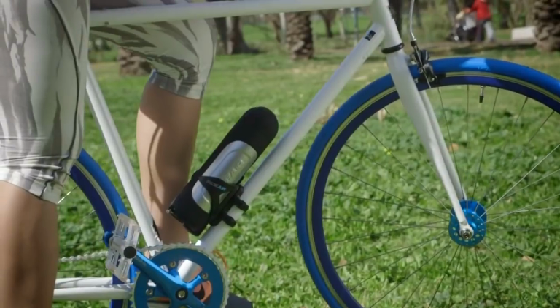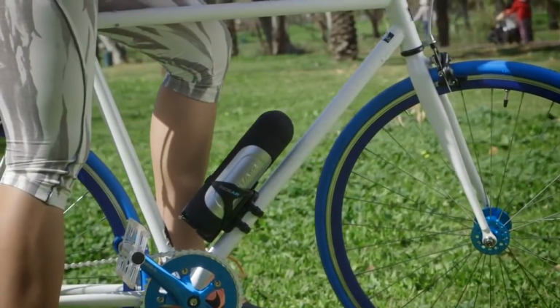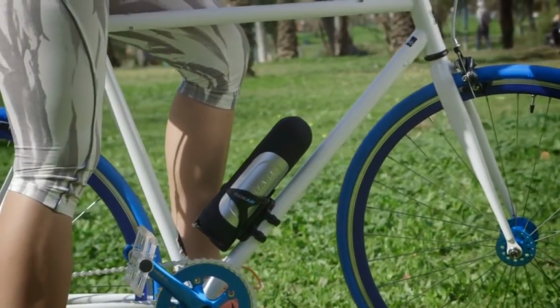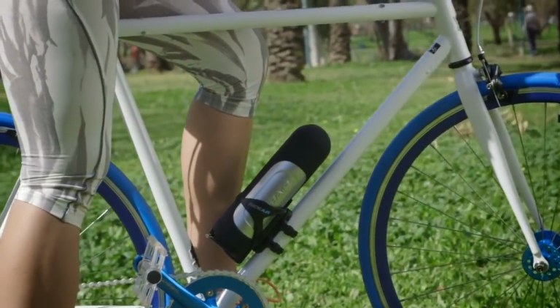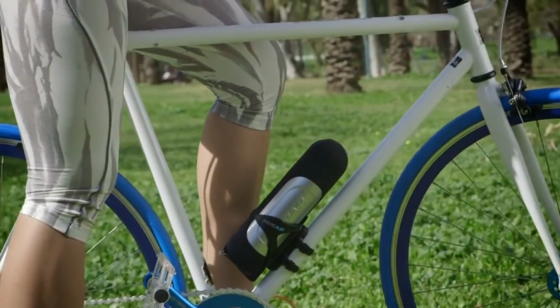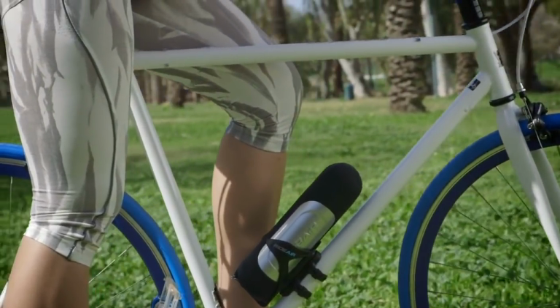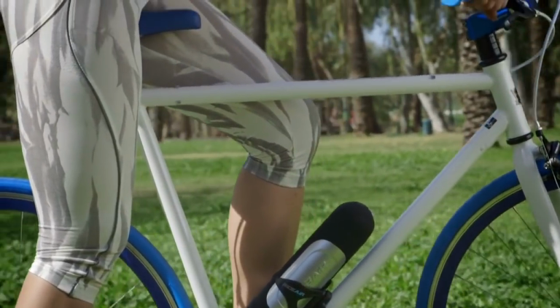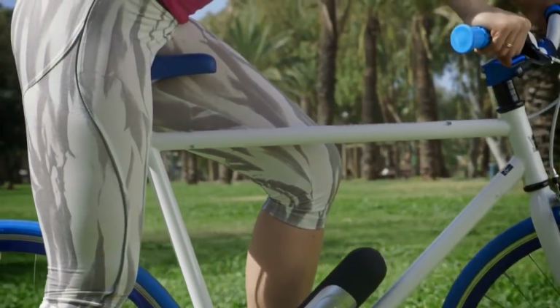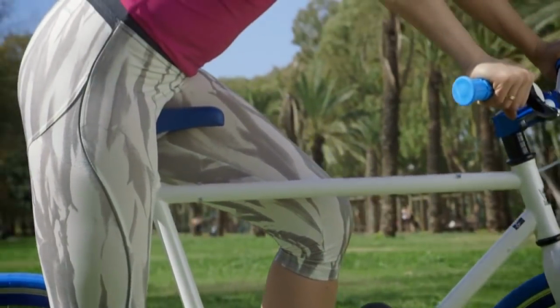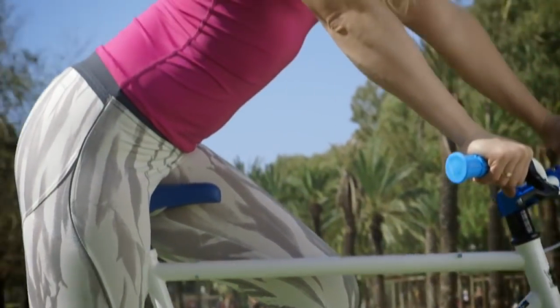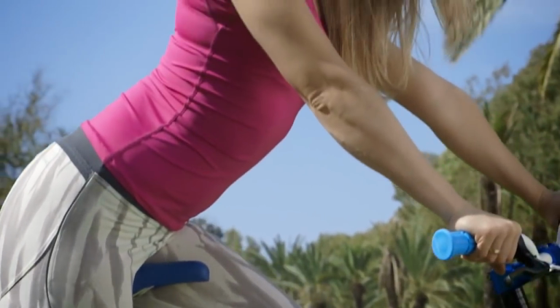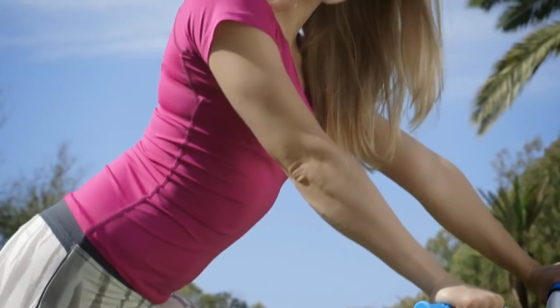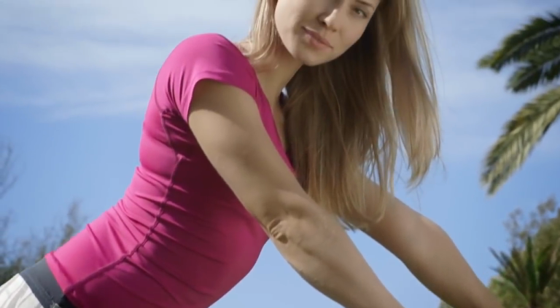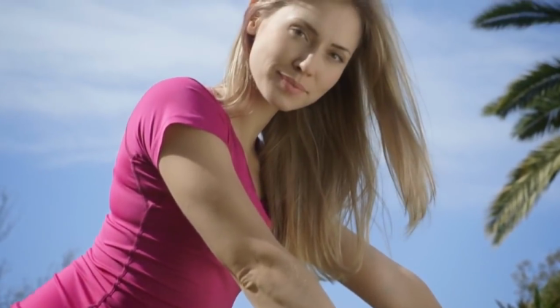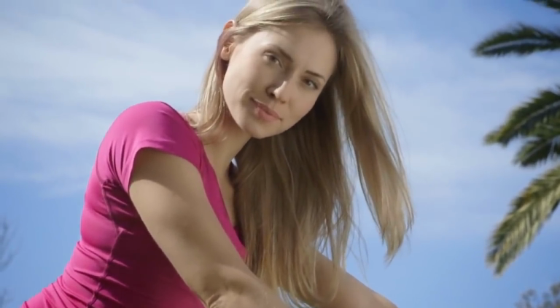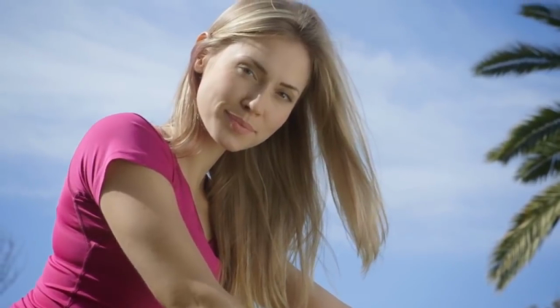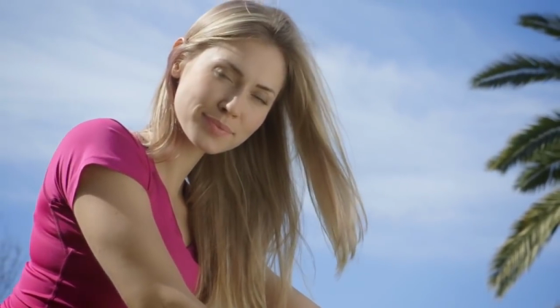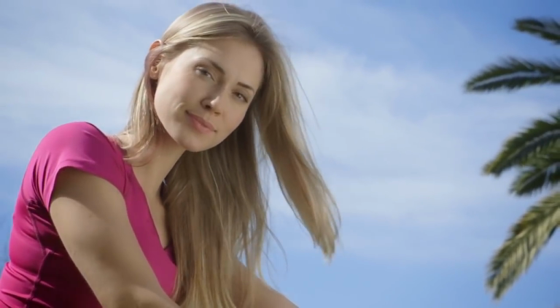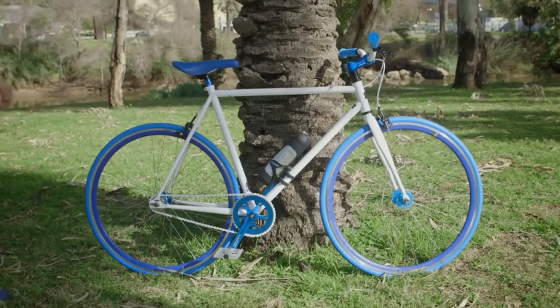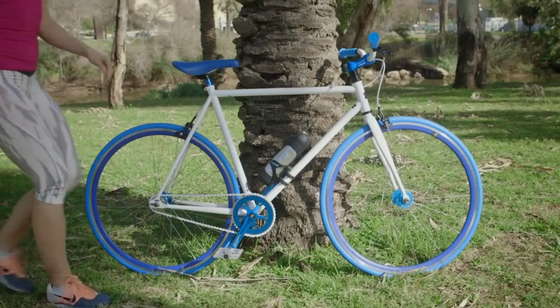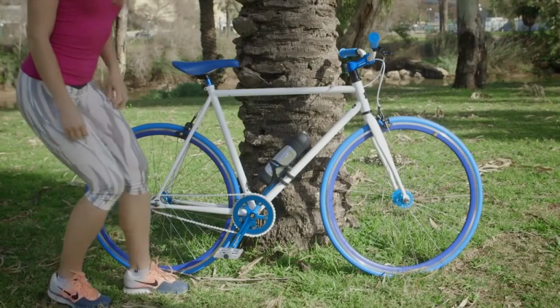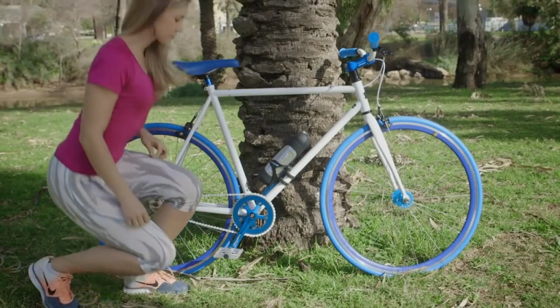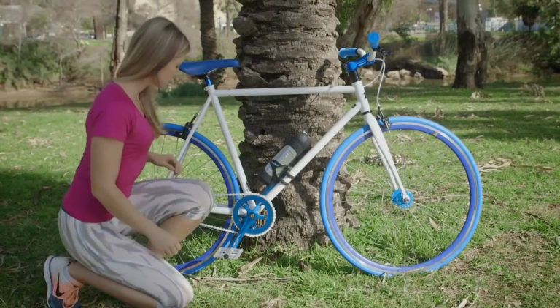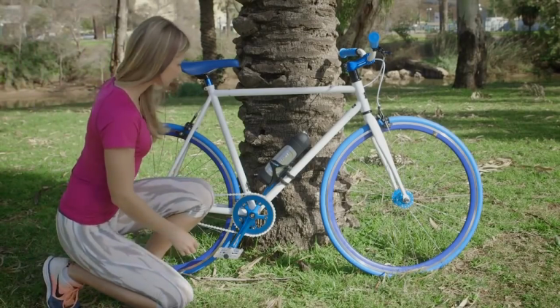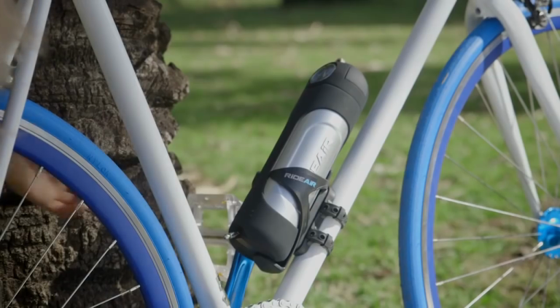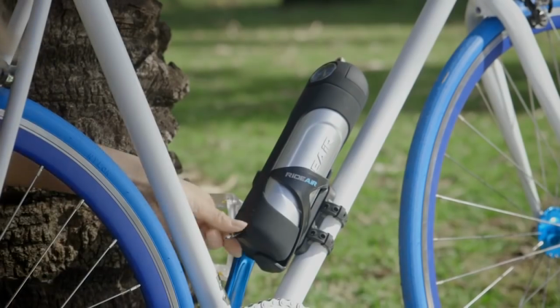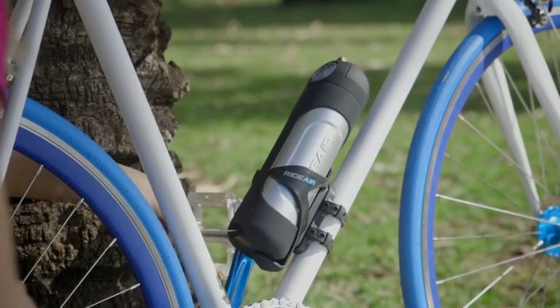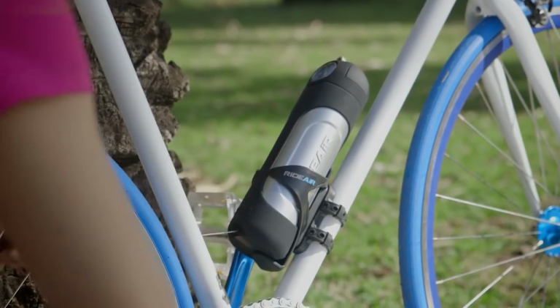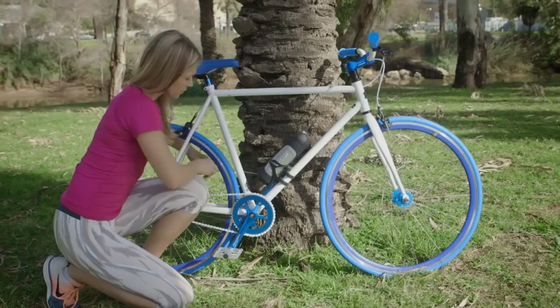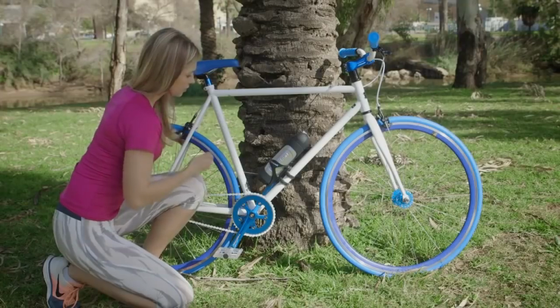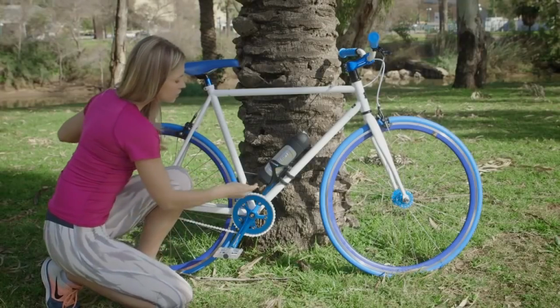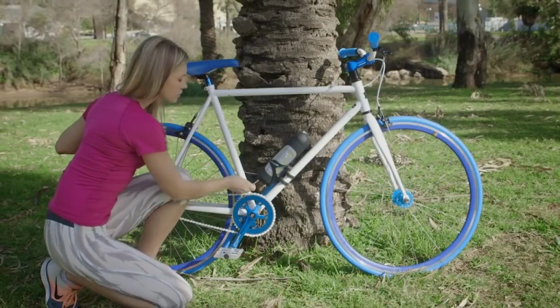We worked on a slick and elegant design that would fit perfectly on your bike, so that you're never caught without it. And just to be on the safe side, it has a built-in lock to keep your RideAir where it belongs.